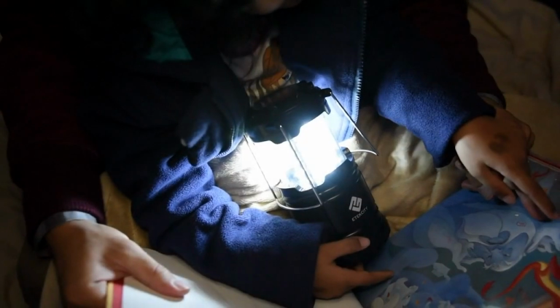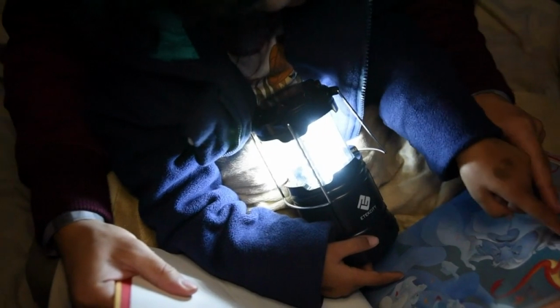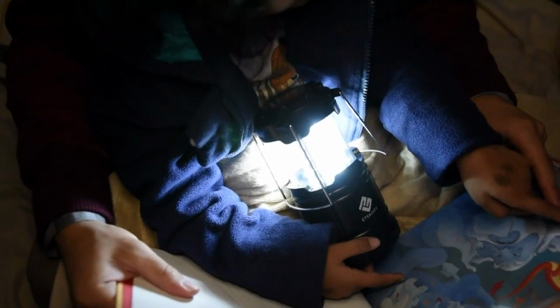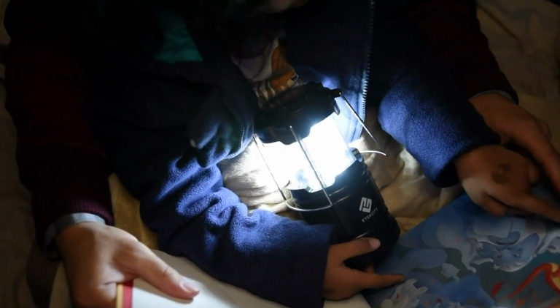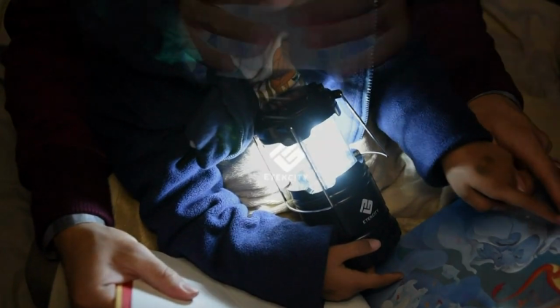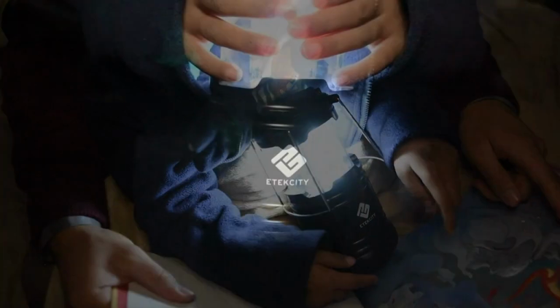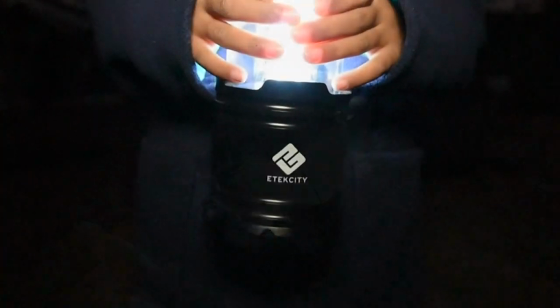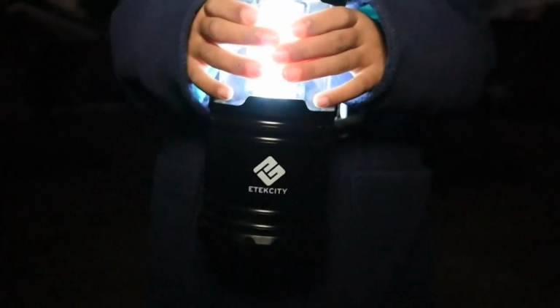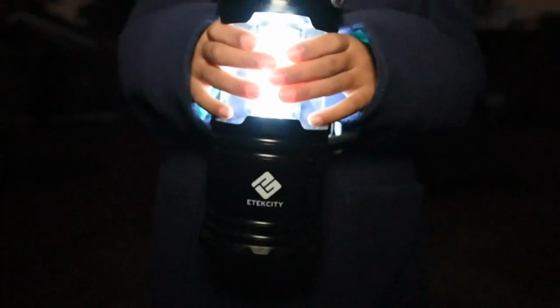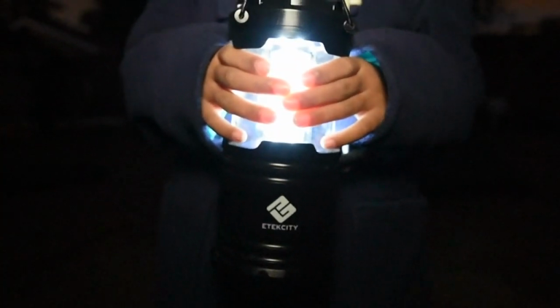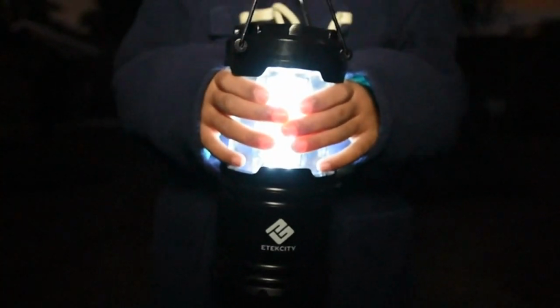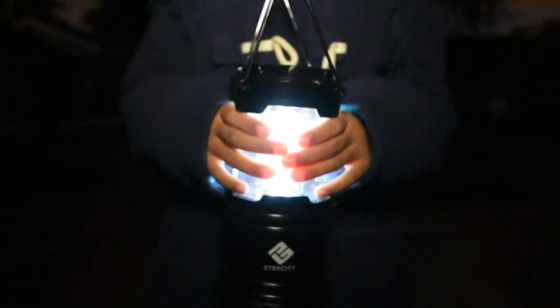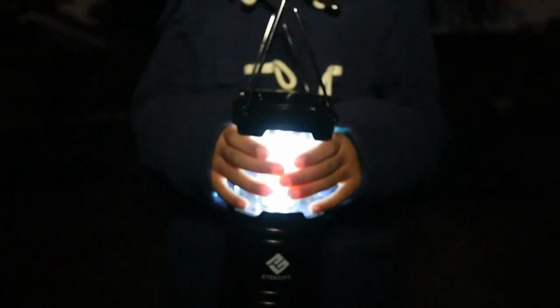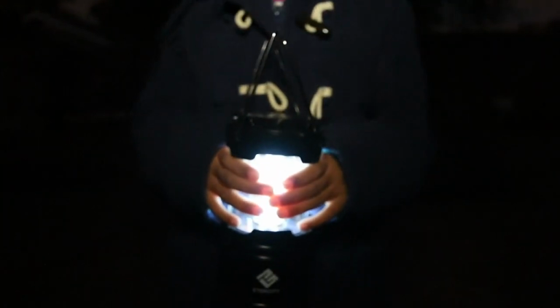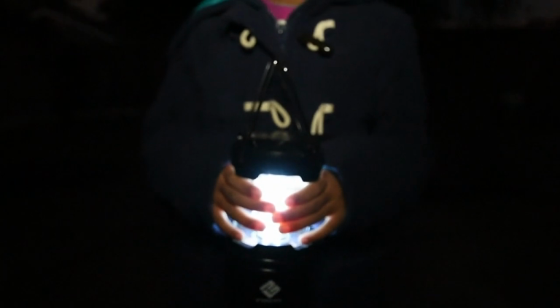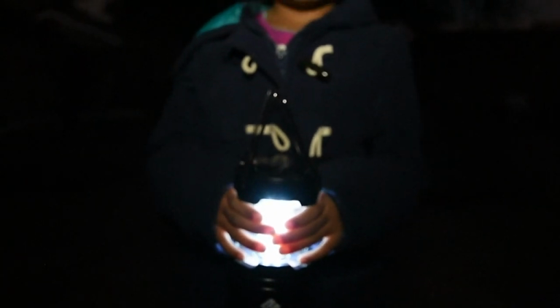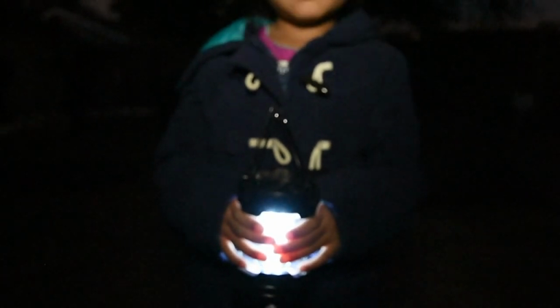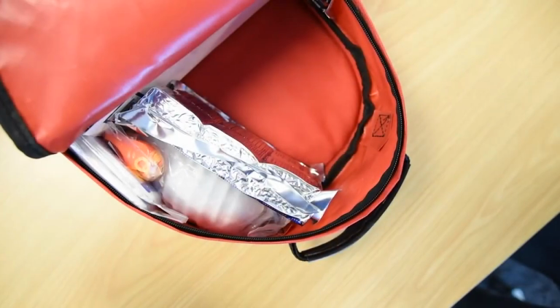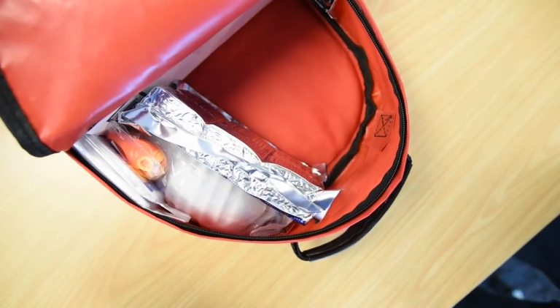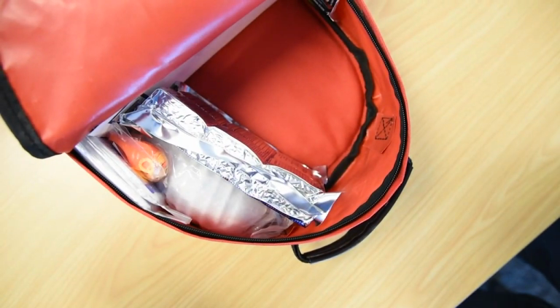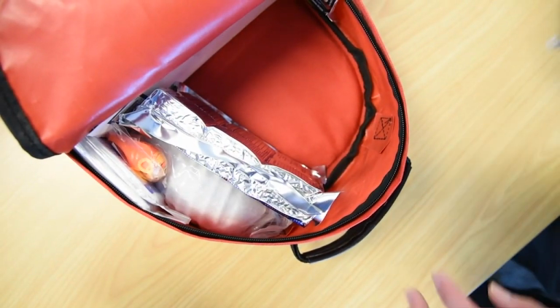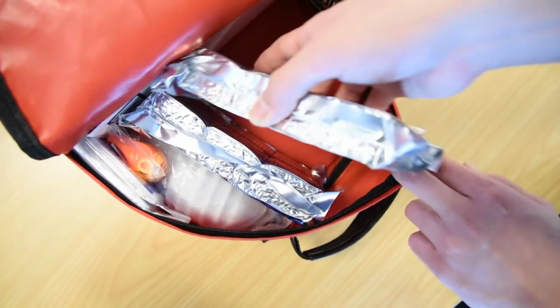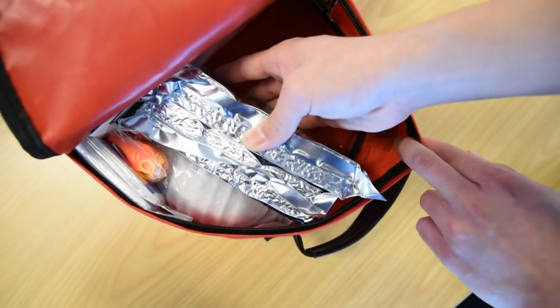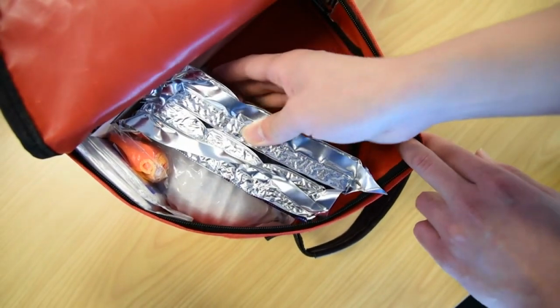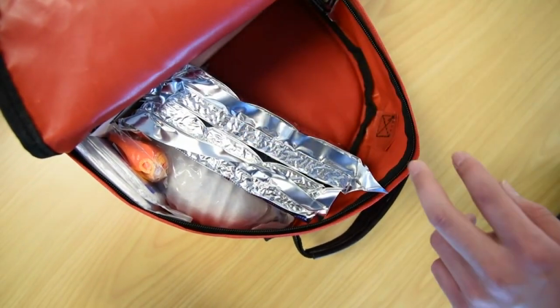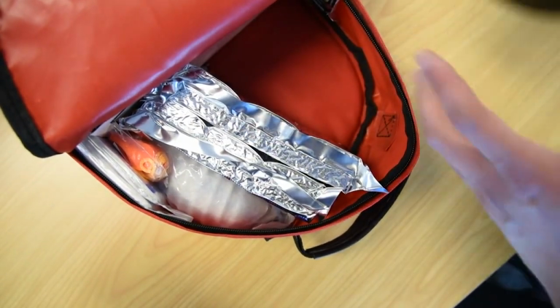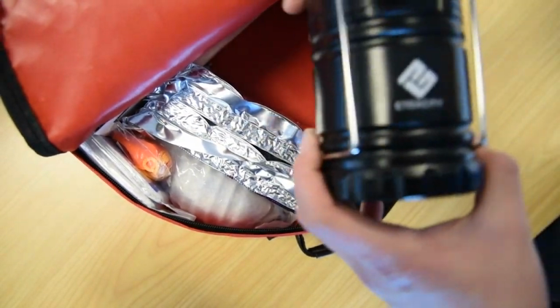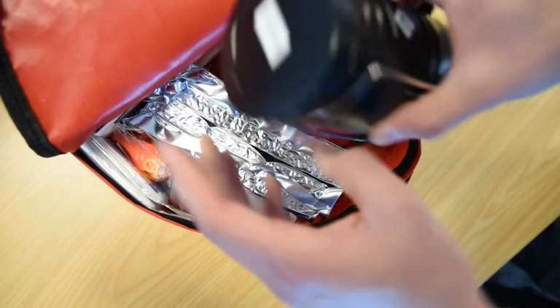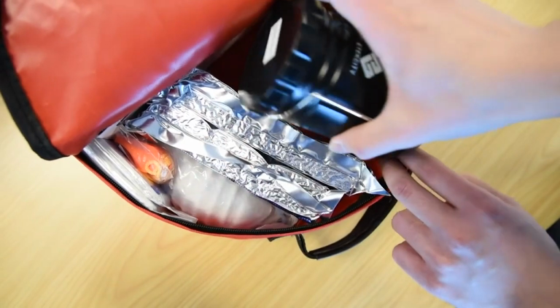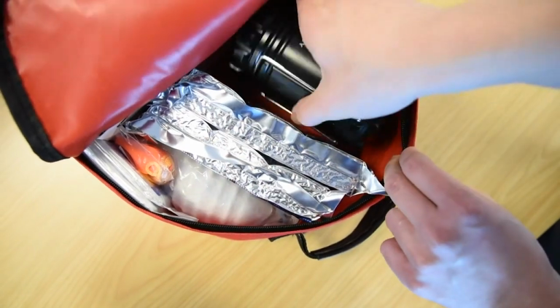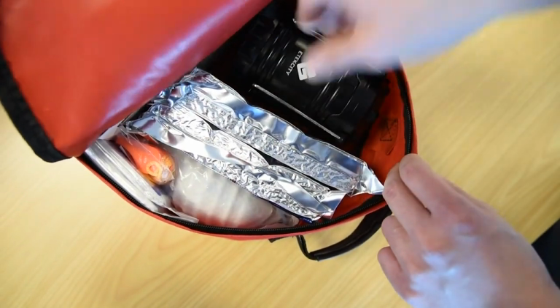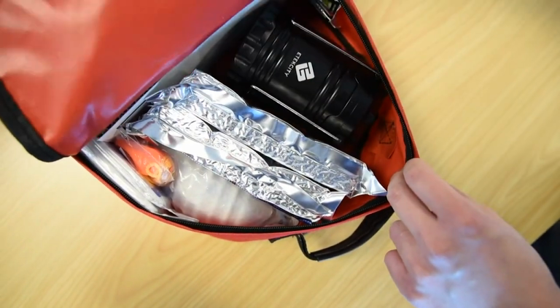The lantern was designed for safe and easy use for all ages. Even when it's used for an extended period of time, the outer surface won't overheat and burn at the touch of a hand. Fold down and collapse the lantern to easily store it in any car compartment or emergency kit.